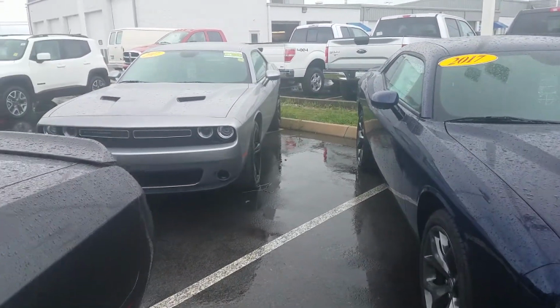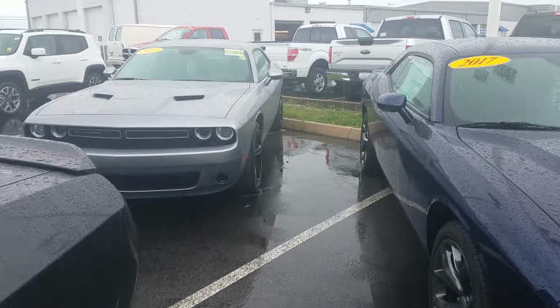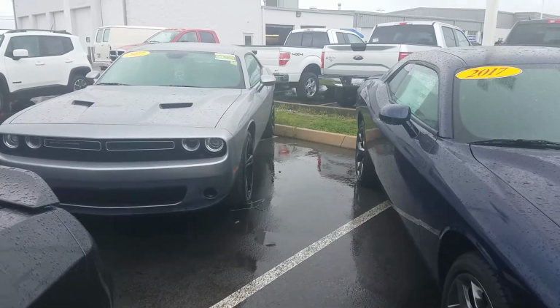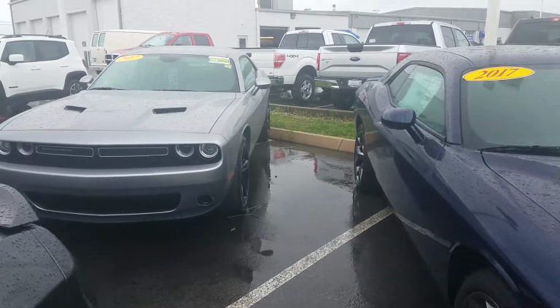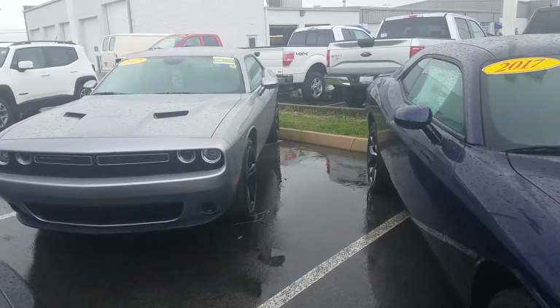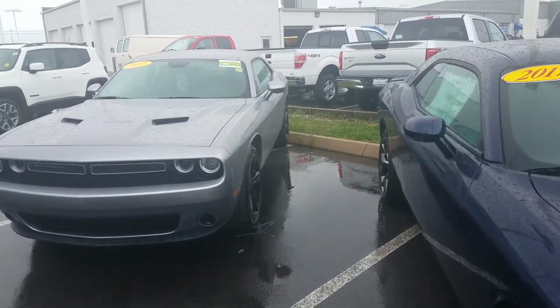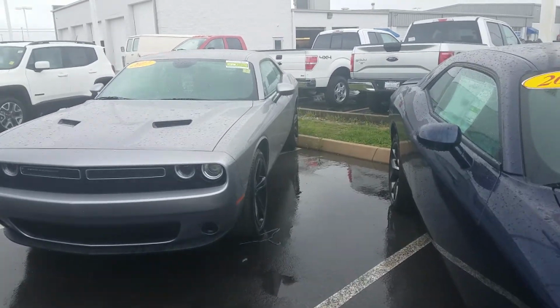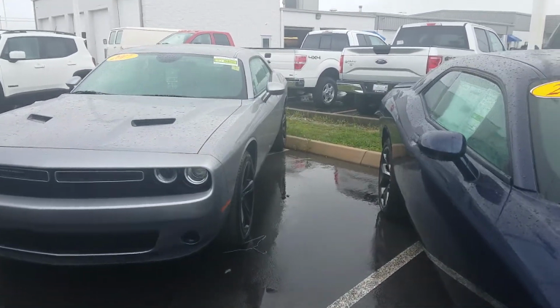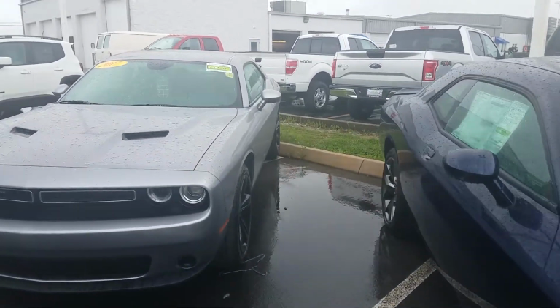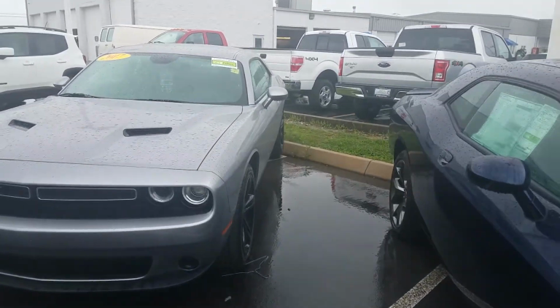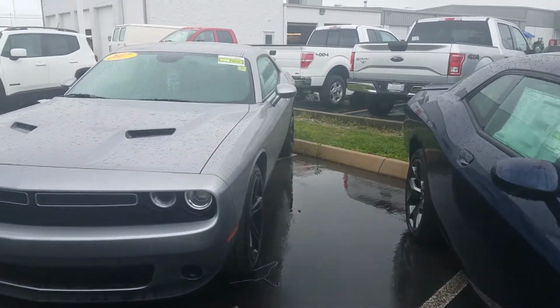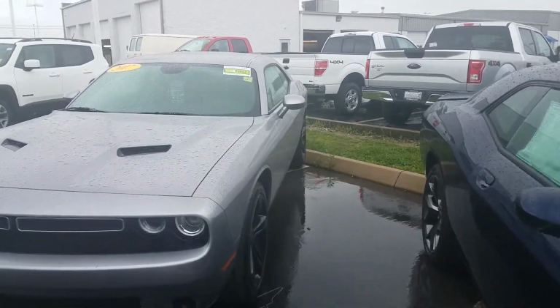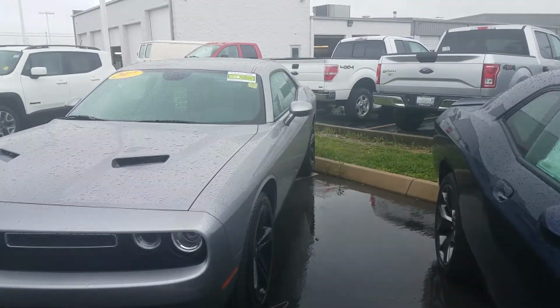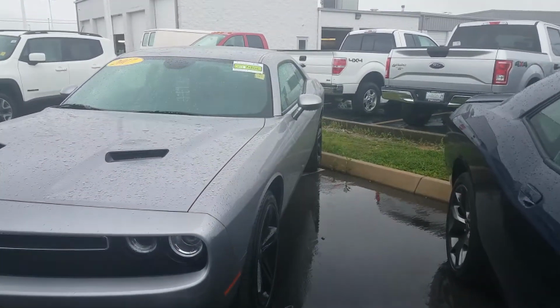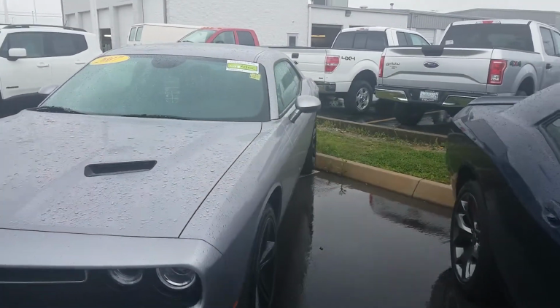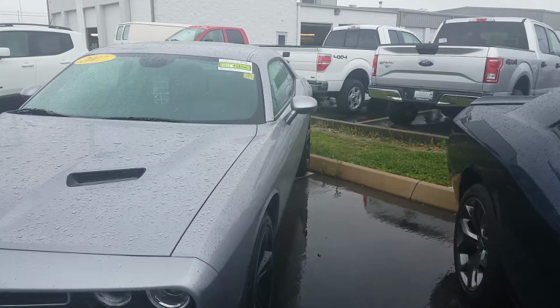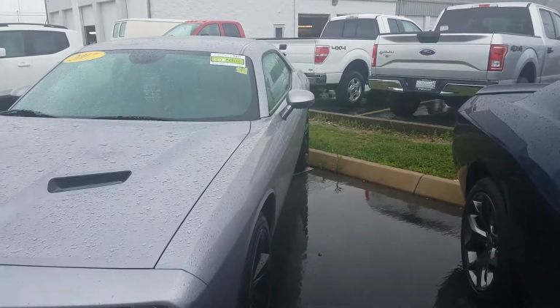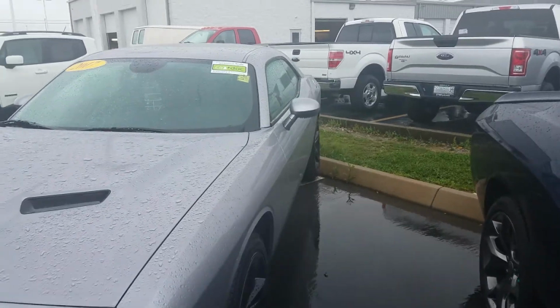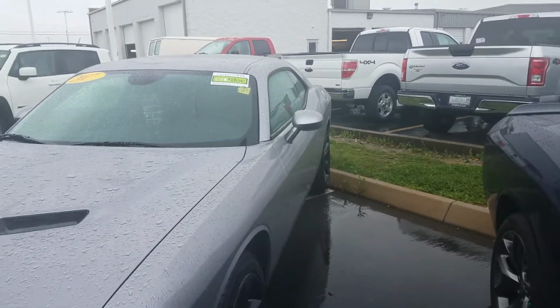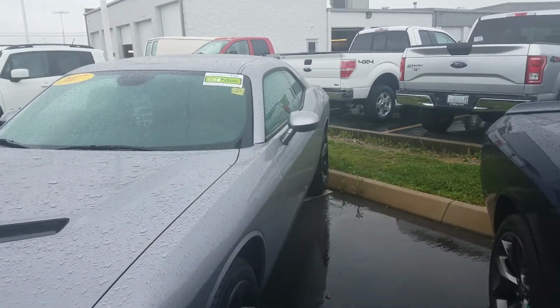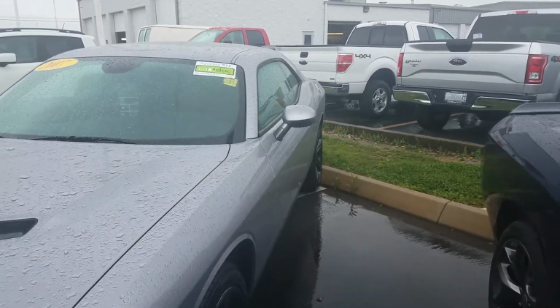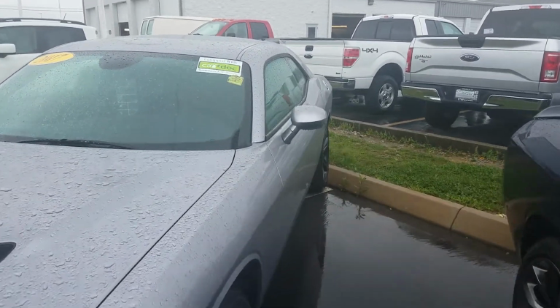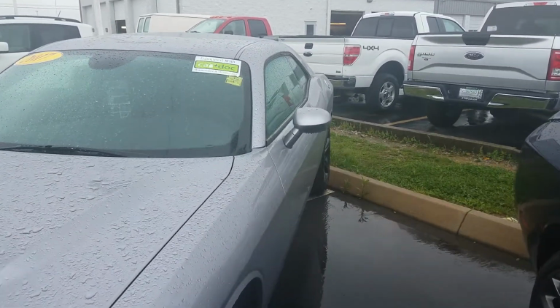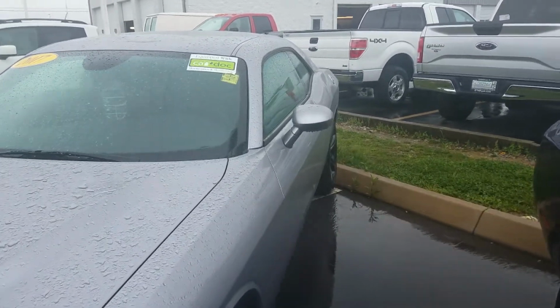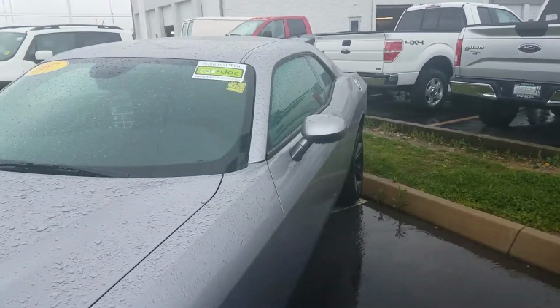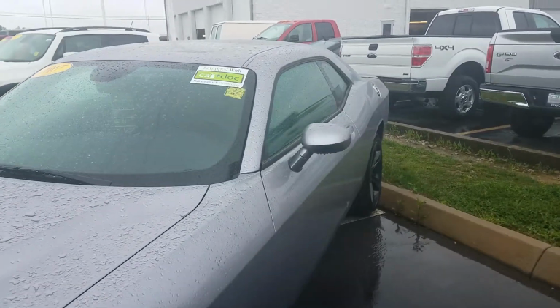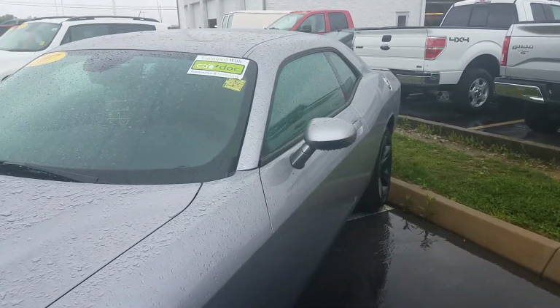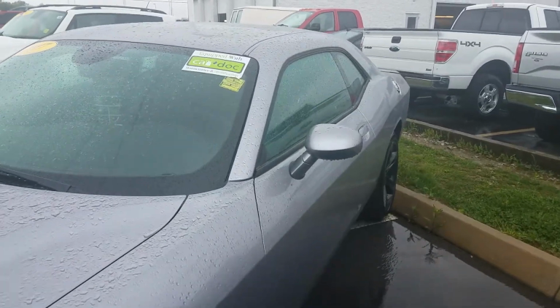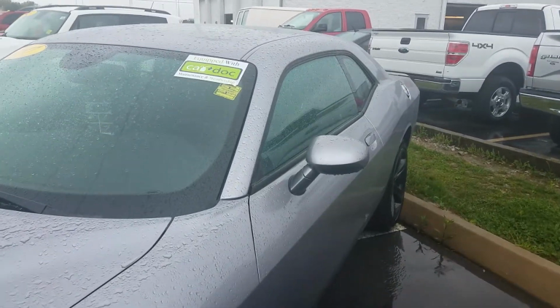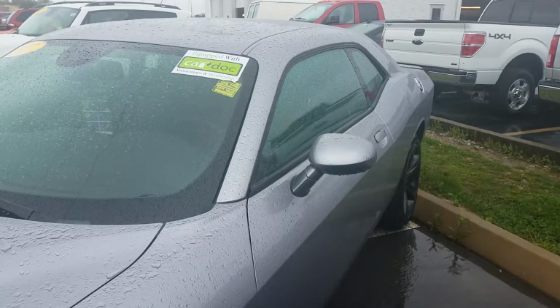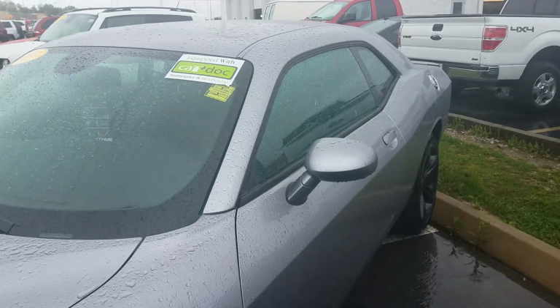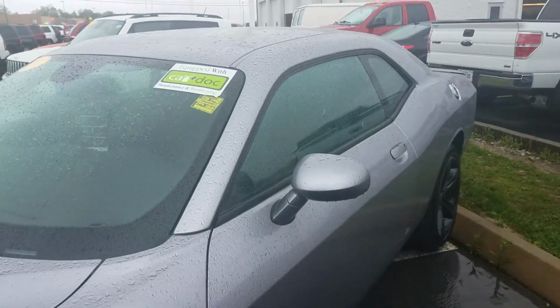If you're interested in coming and taking a look at one of these, maybe taking one home, sitting in your own driveway, give me a call. My name is Chris. I'm your hometown family car guy down at East Tennessee Dodge. You can reach me by calling 931-484-9746.